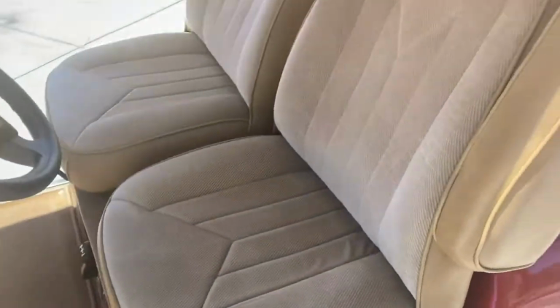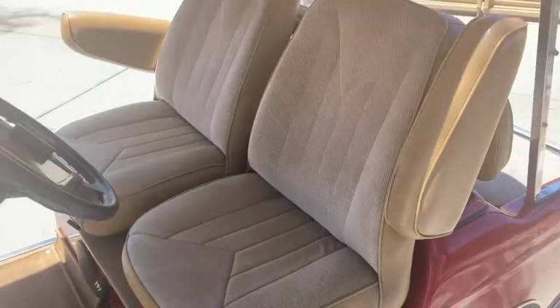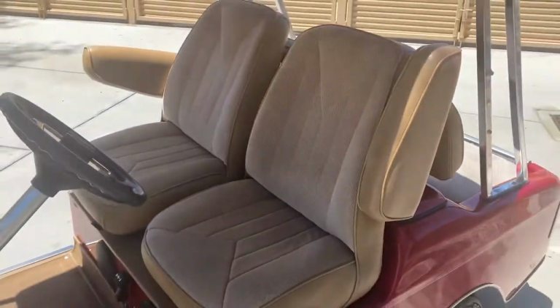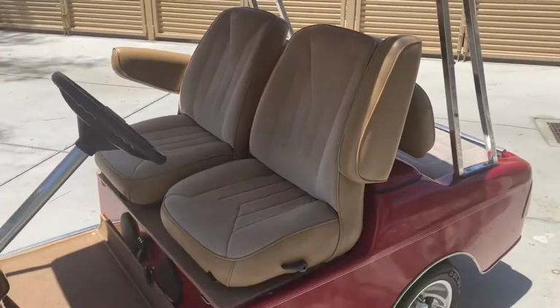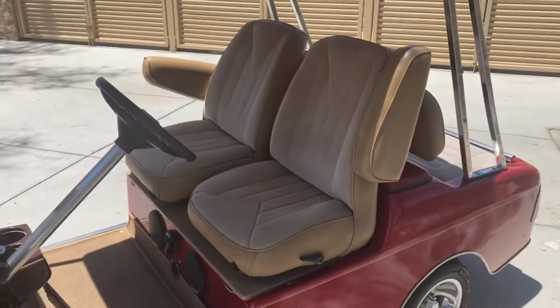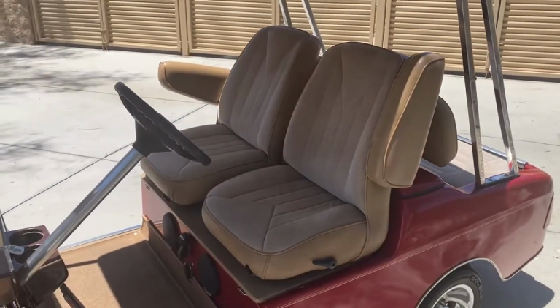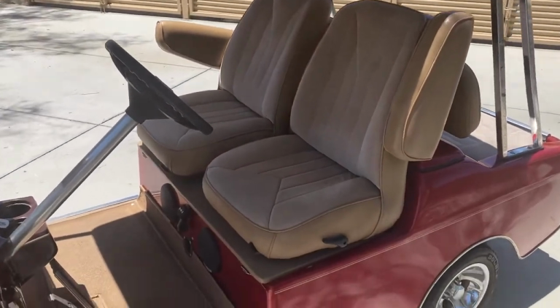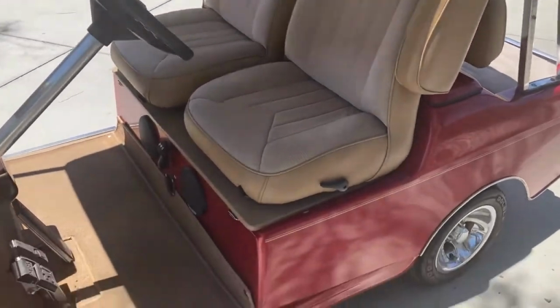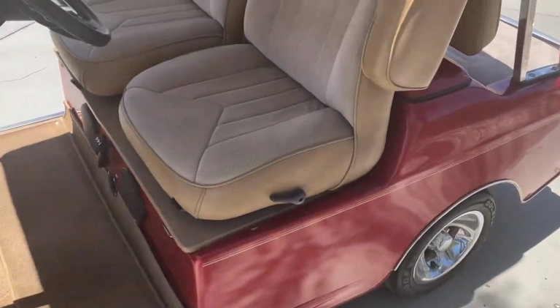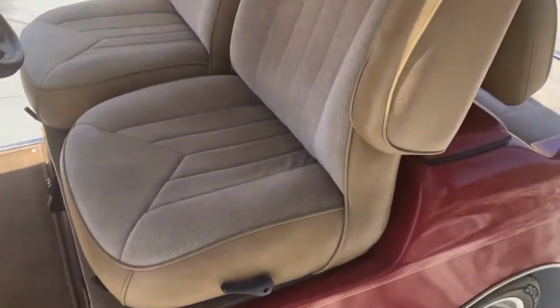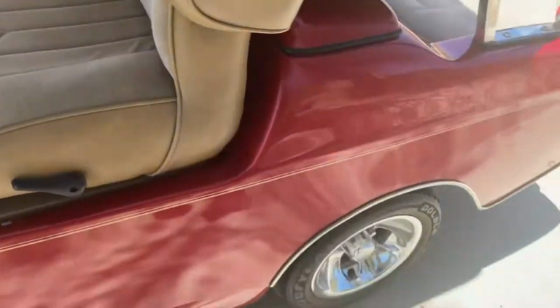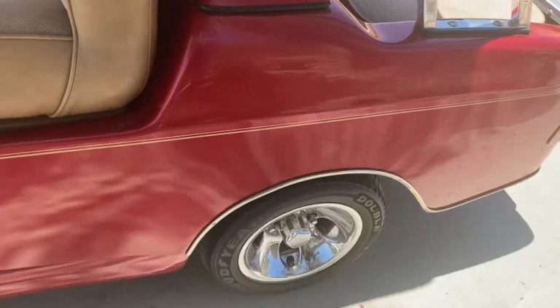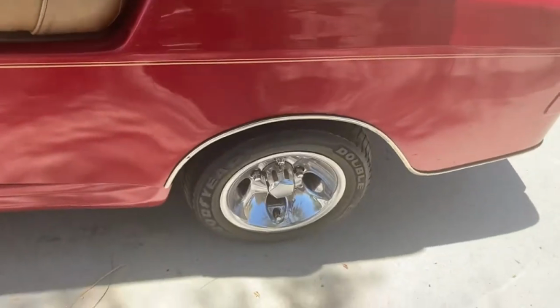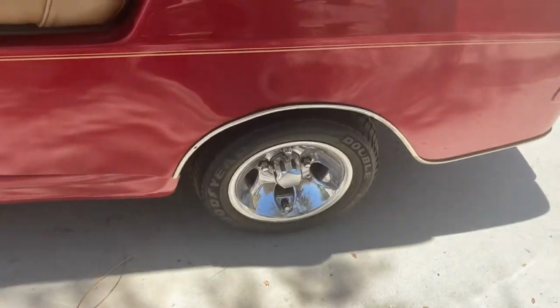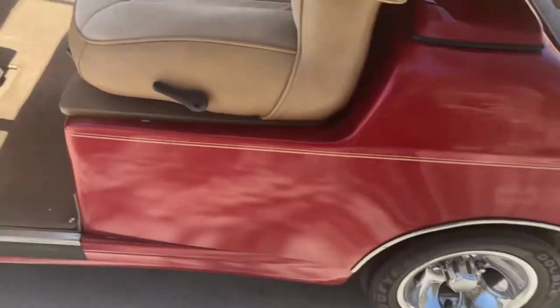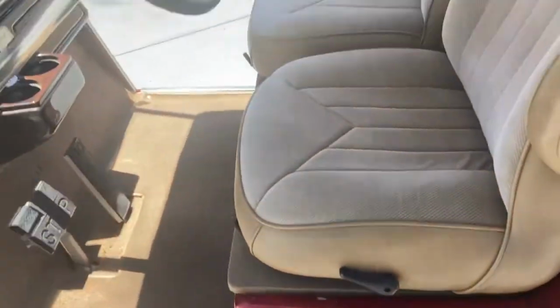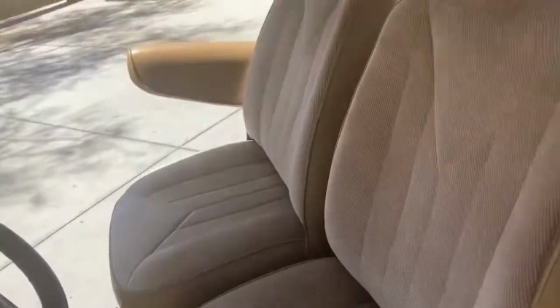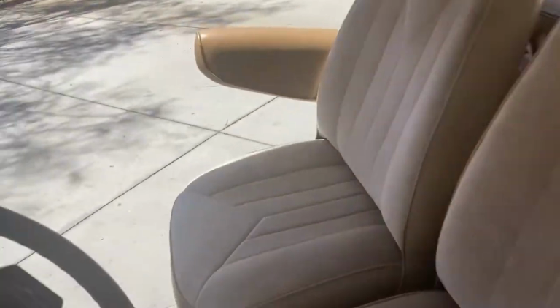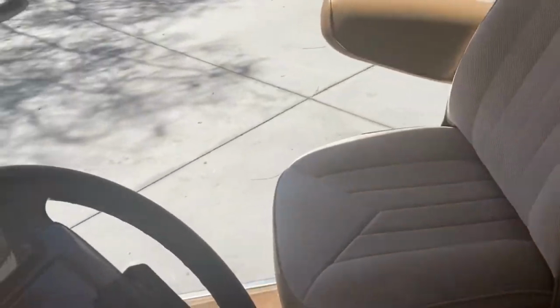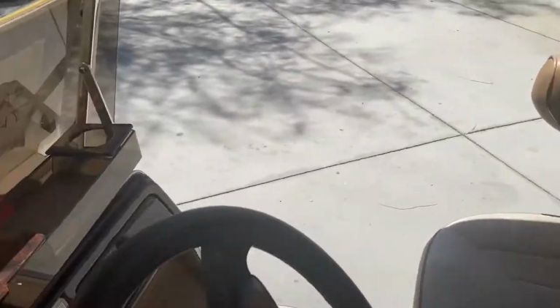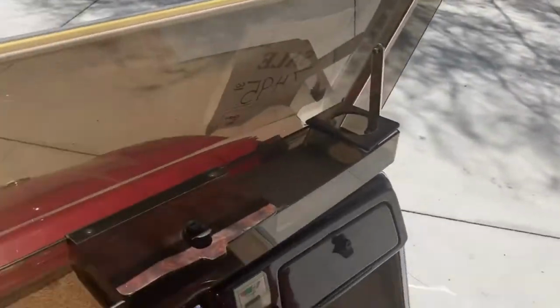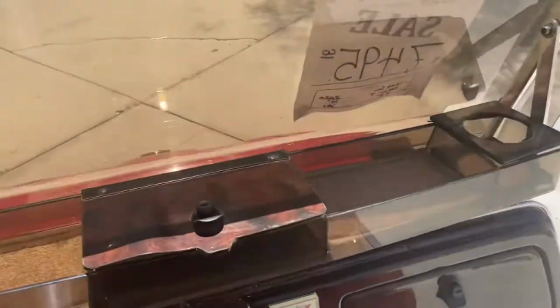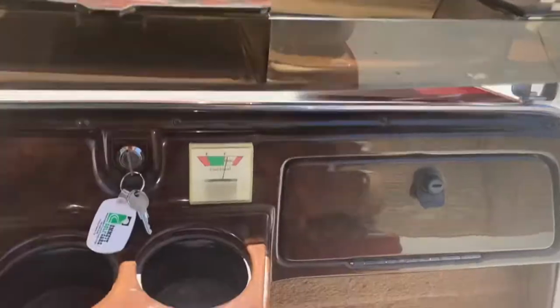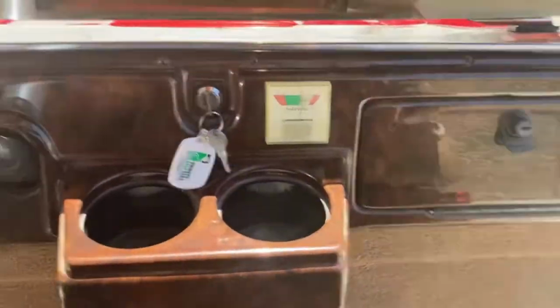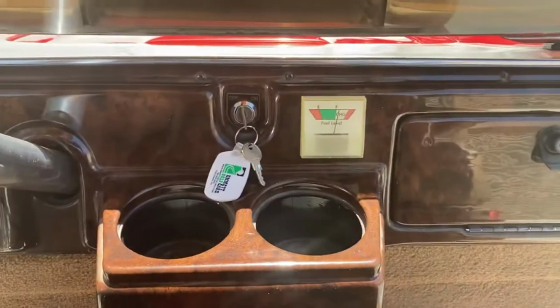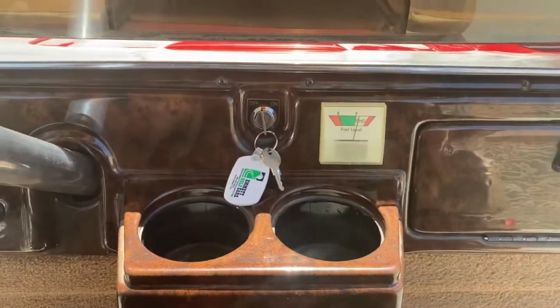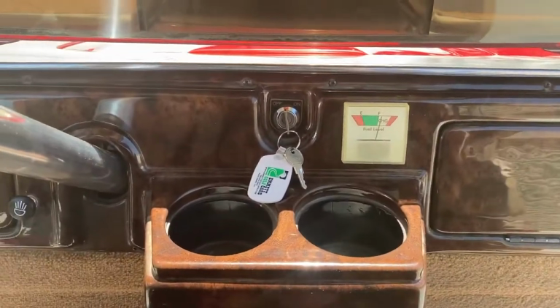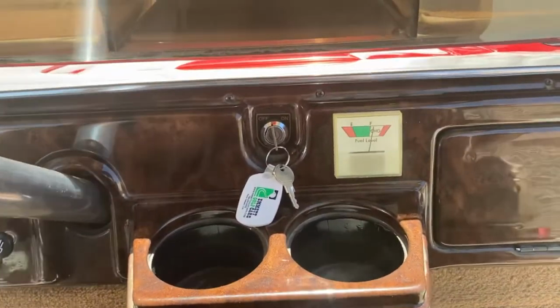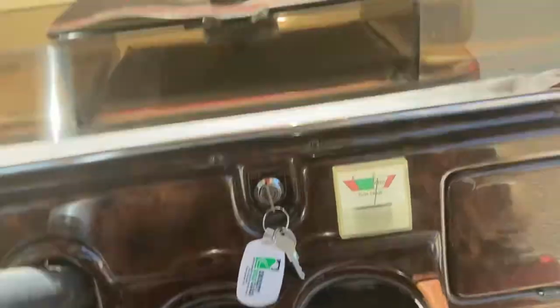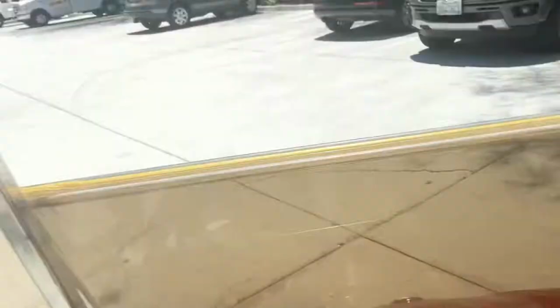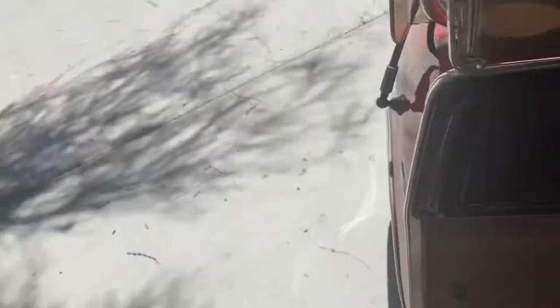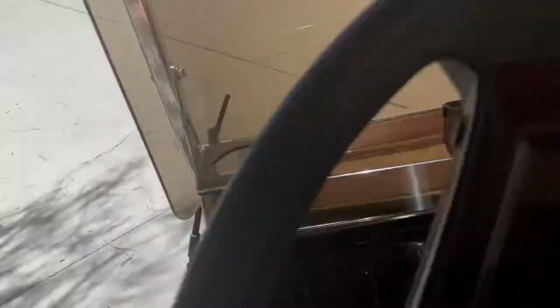Upgraded captain's chairs, upholstered. Again, 10 inch wheels. Headlights, tail lights. Got a charge meter. Has a horn and a stereo as well.